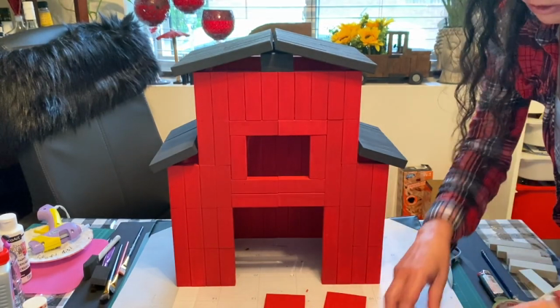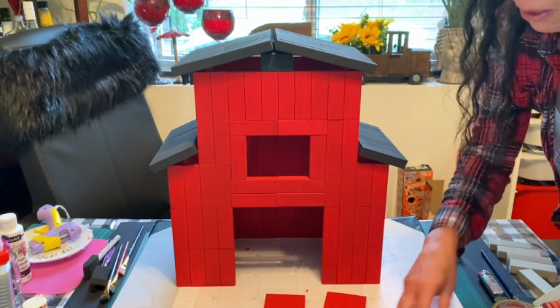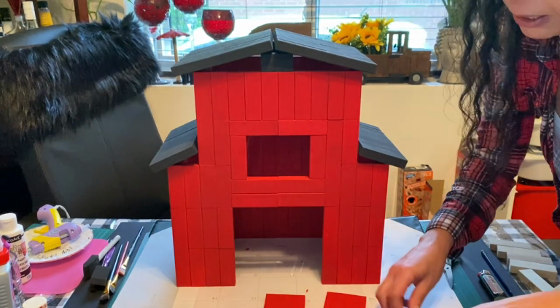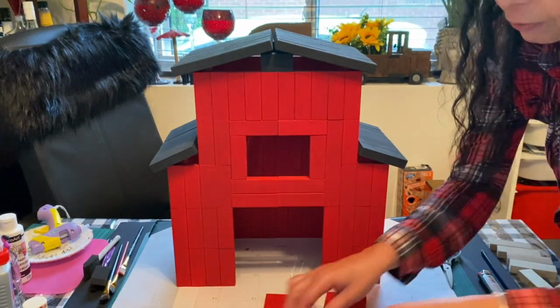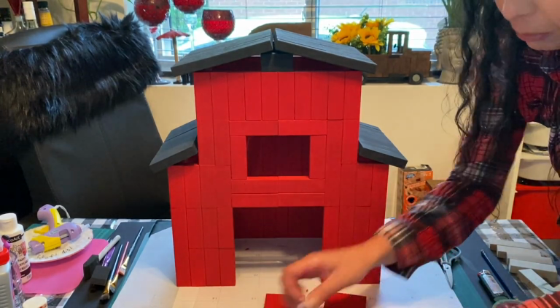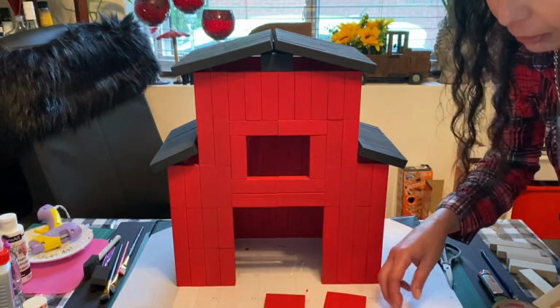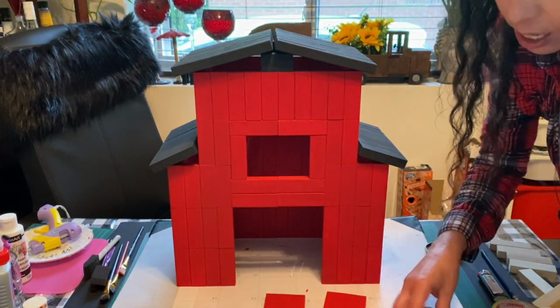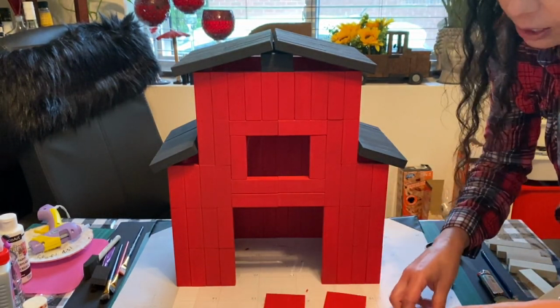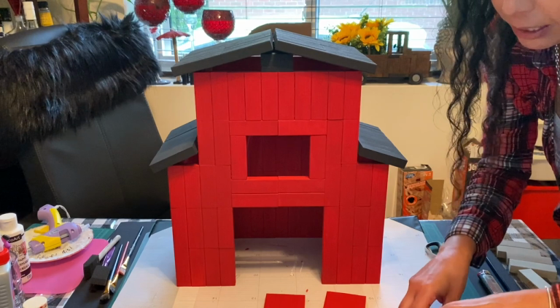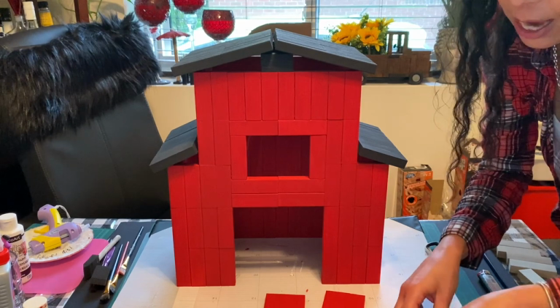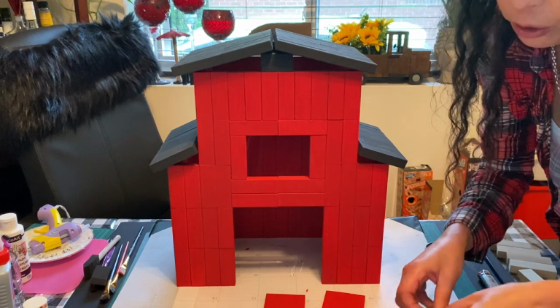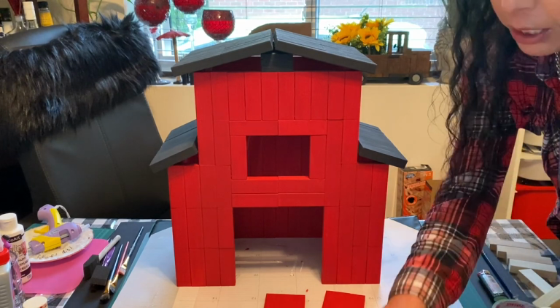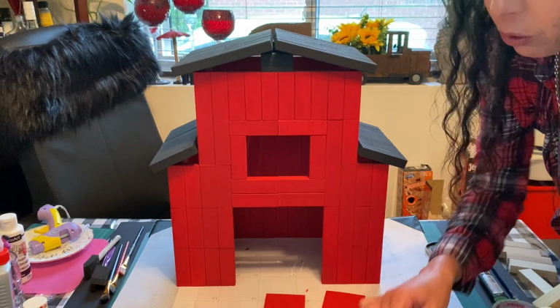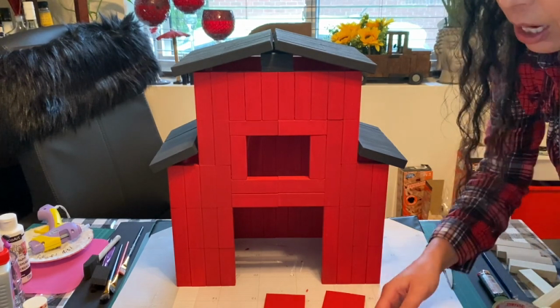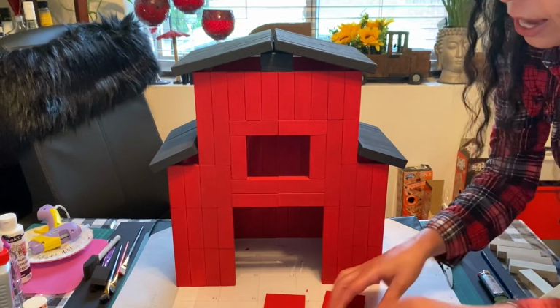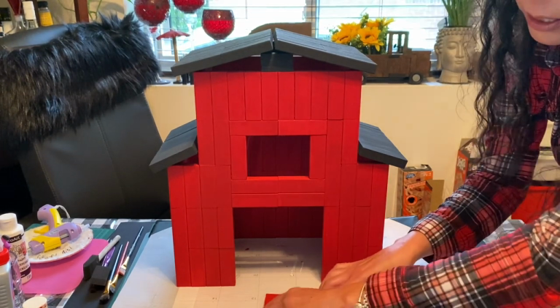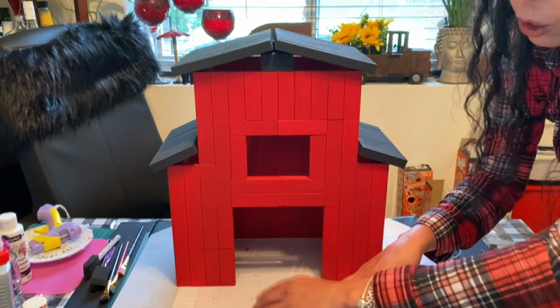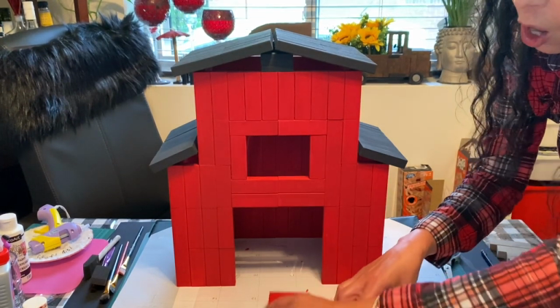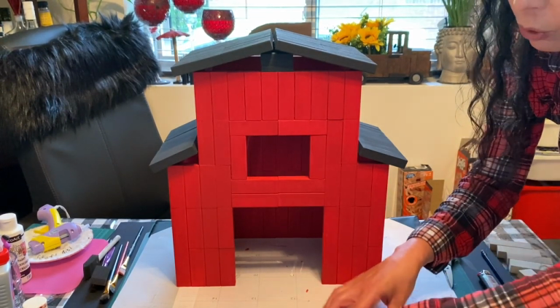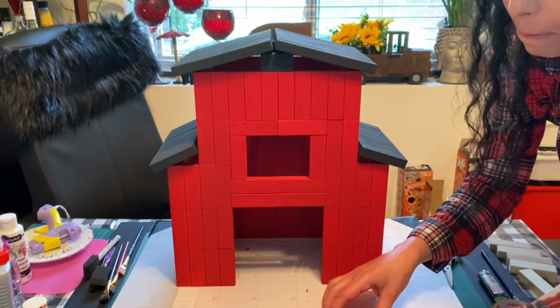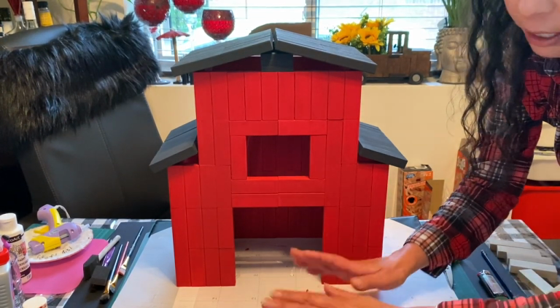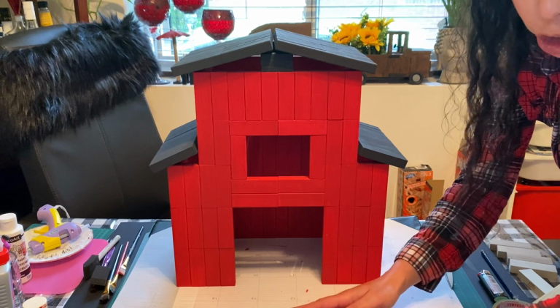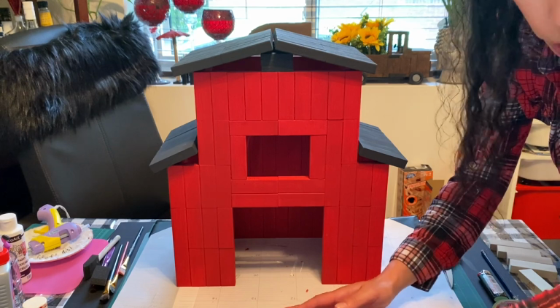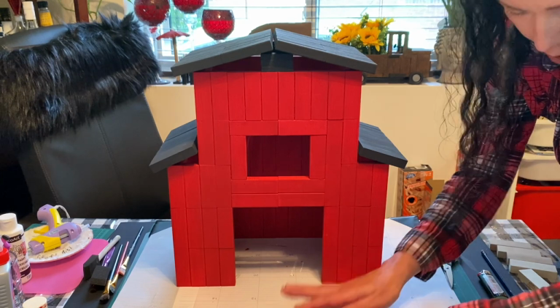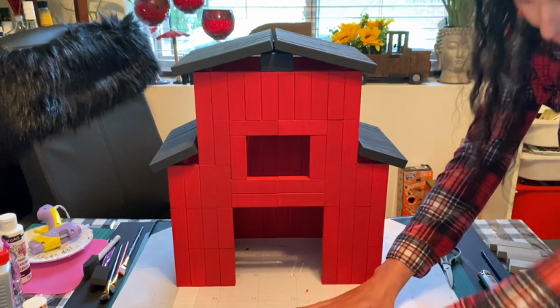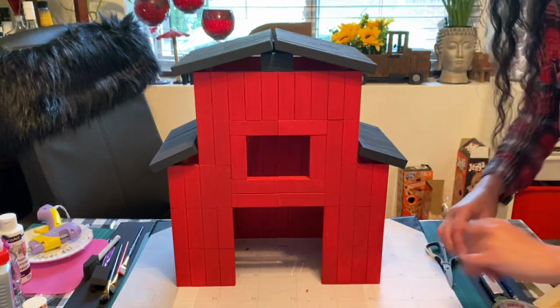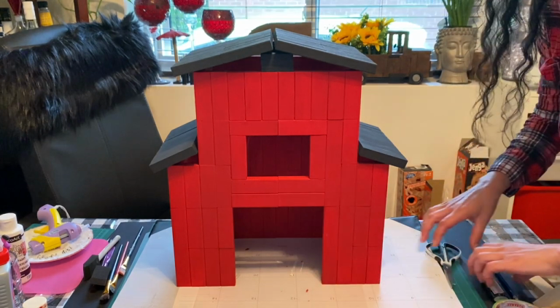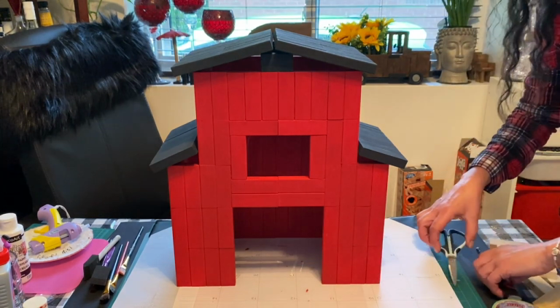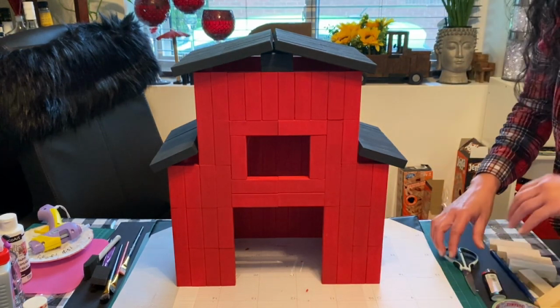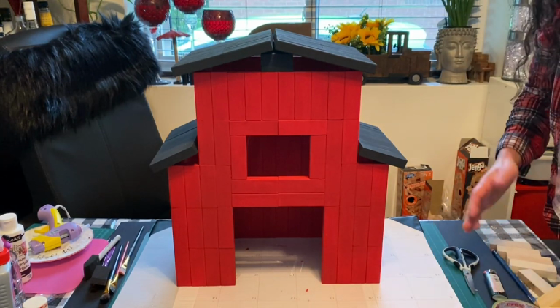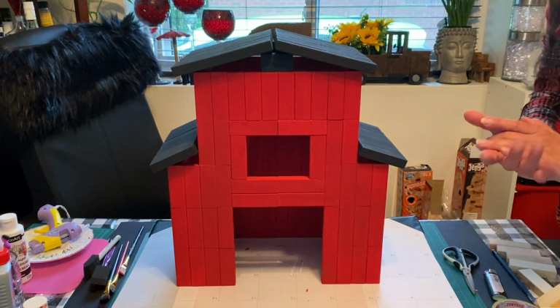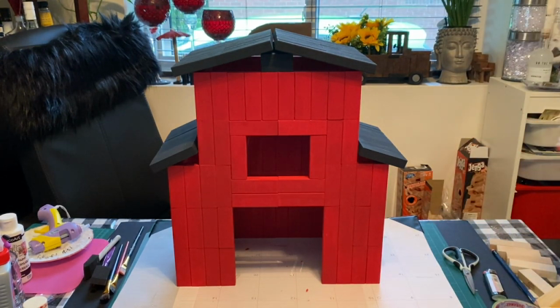Let me get this stuff glued, put some clay on it, and let's see how it turns out. I will come back and show you what I have finished and we'll go from there.